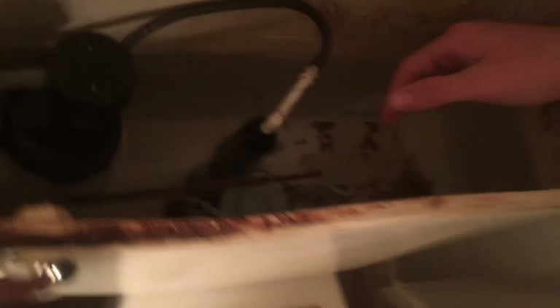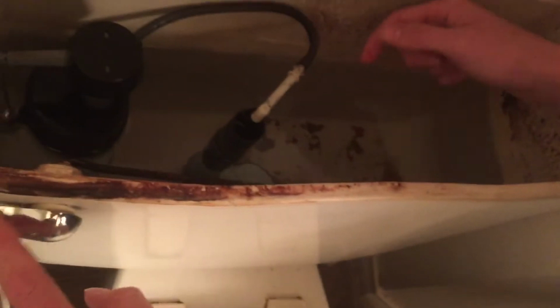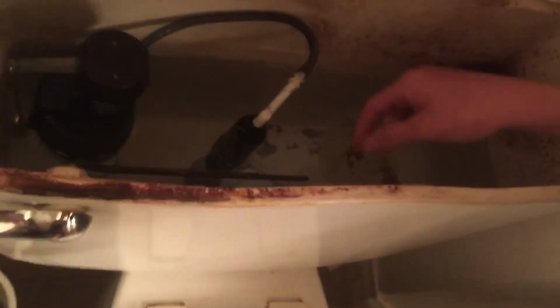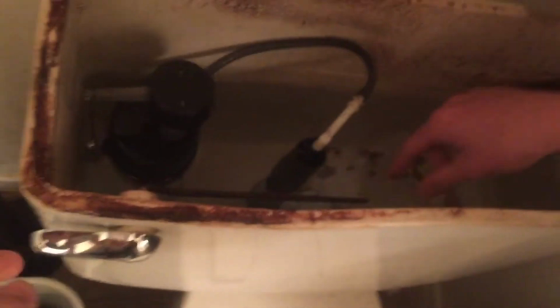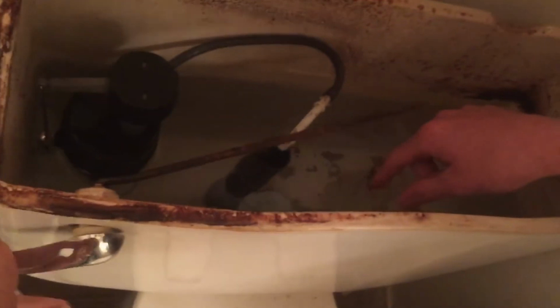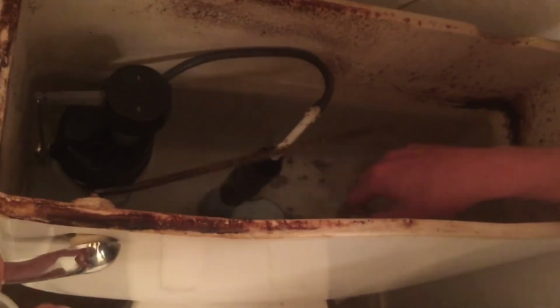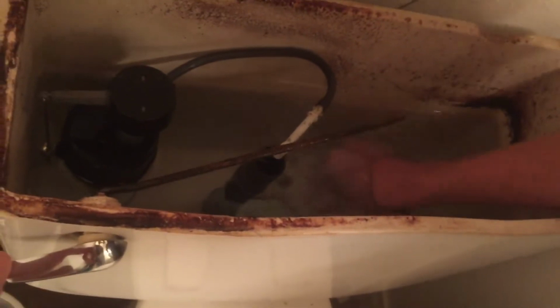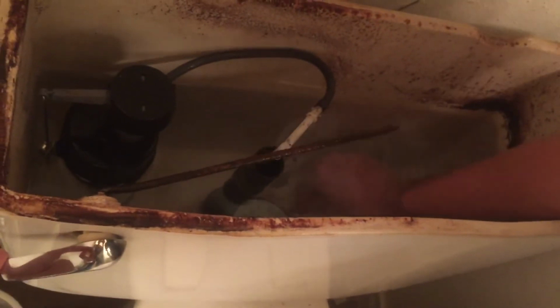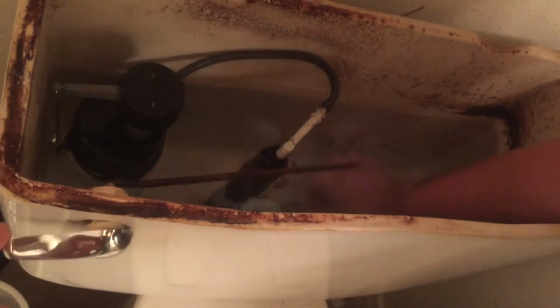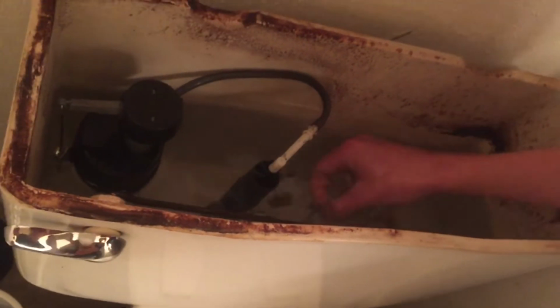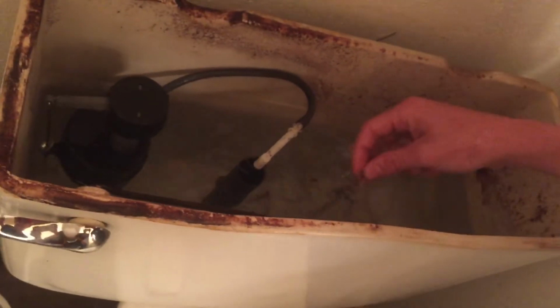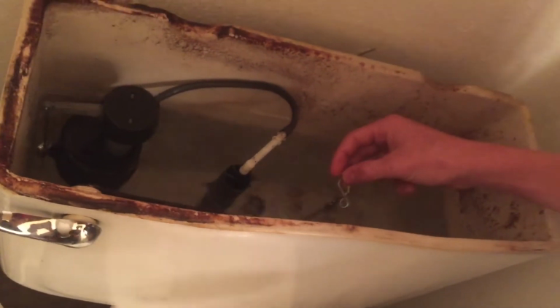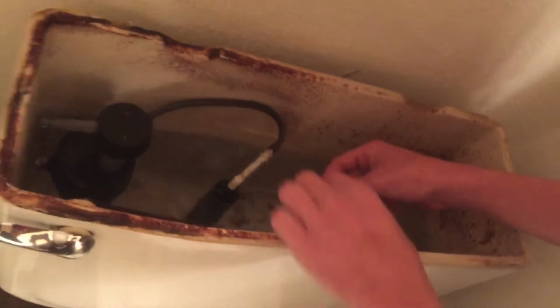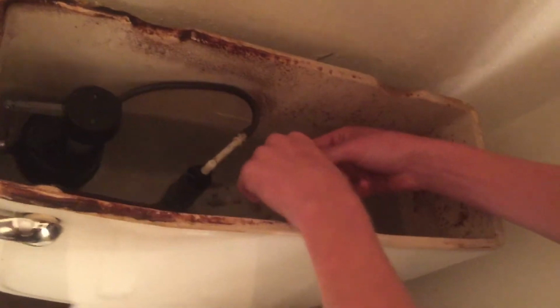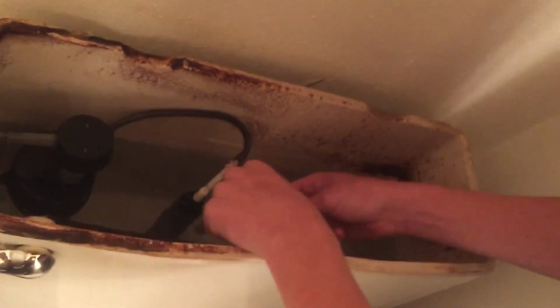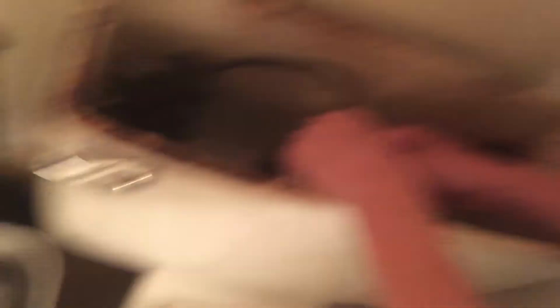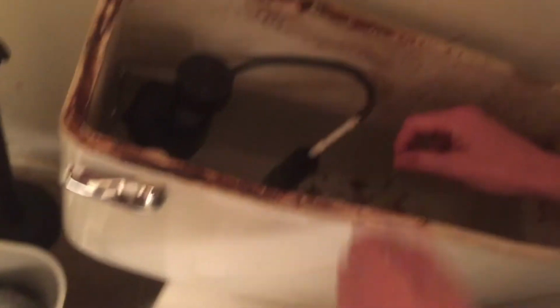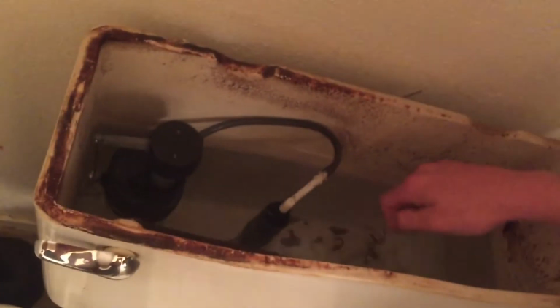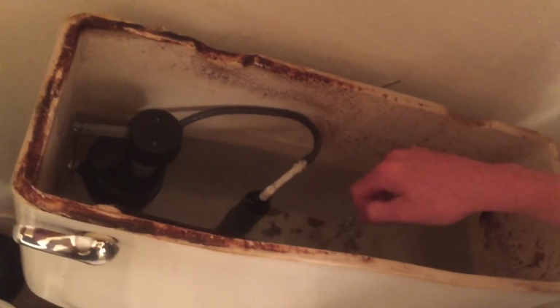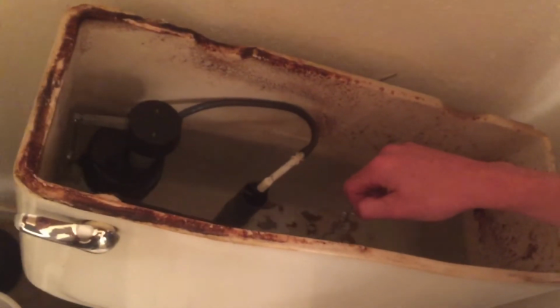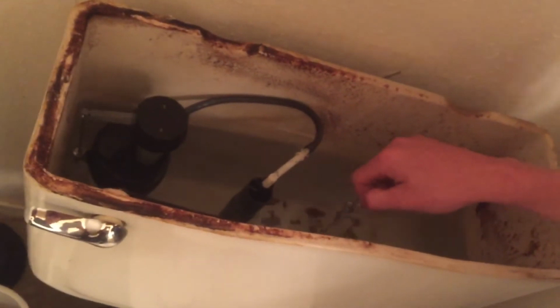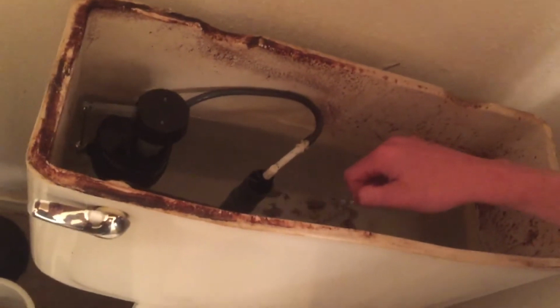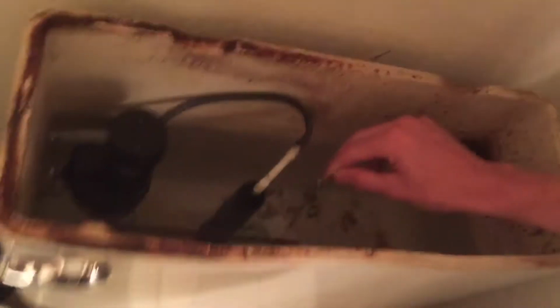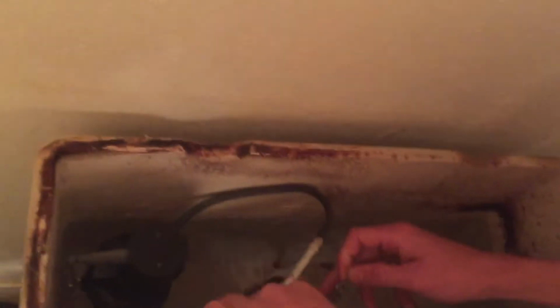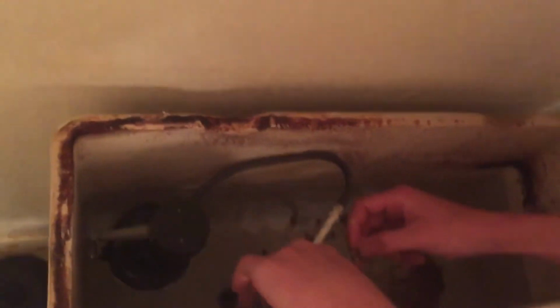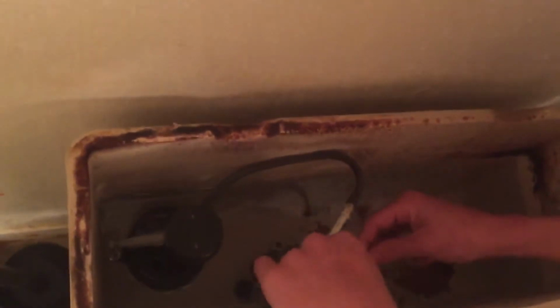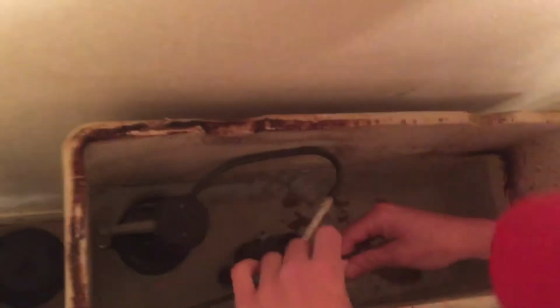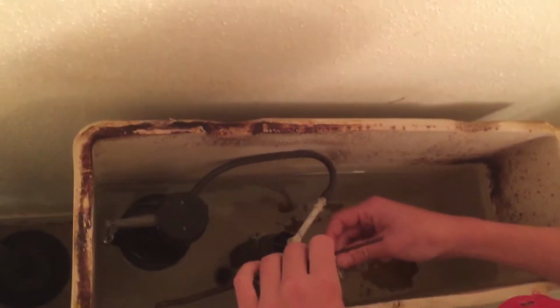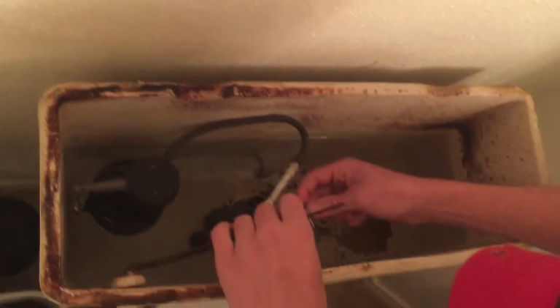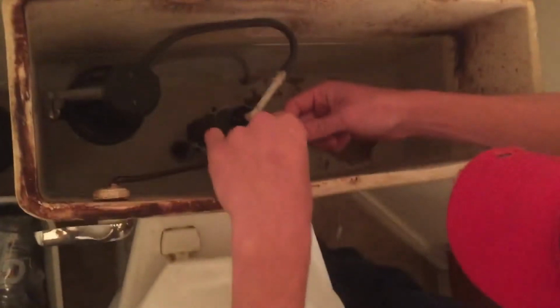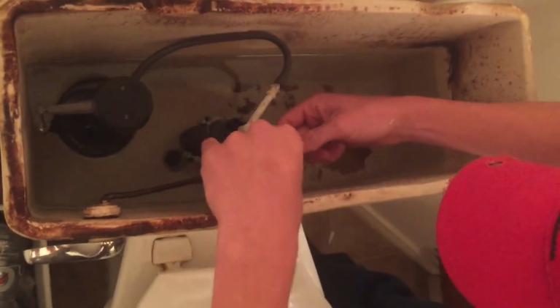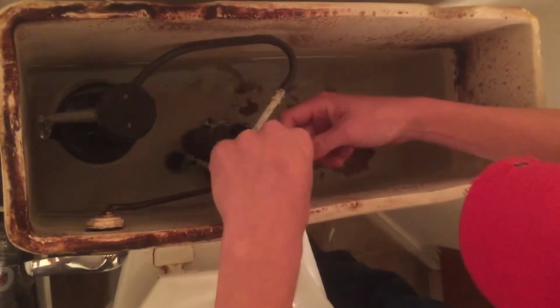When you pull this chain up here, it's going to flush the commode. See, if I pull this right now it will flush the commode. Let's see how it goes in a second.